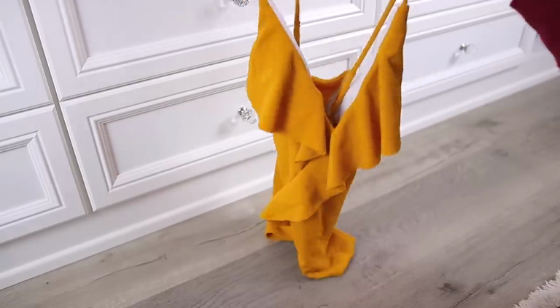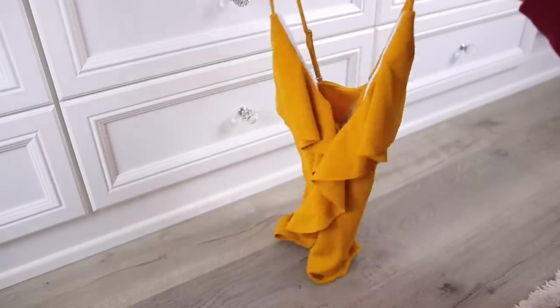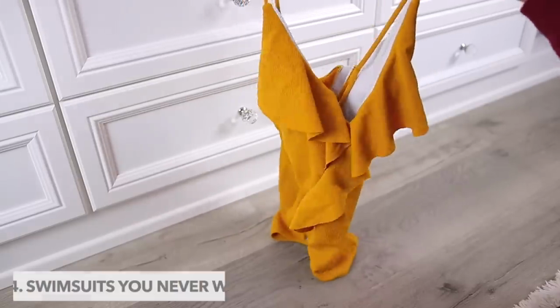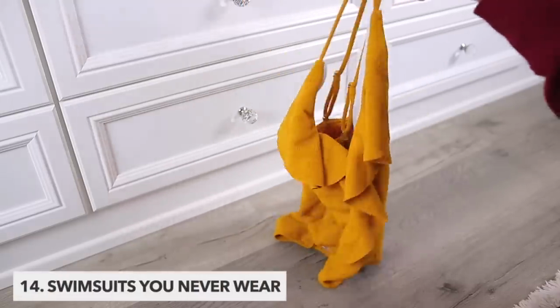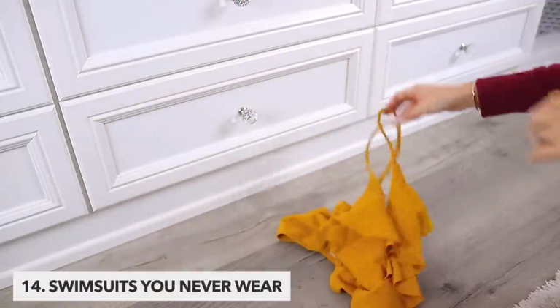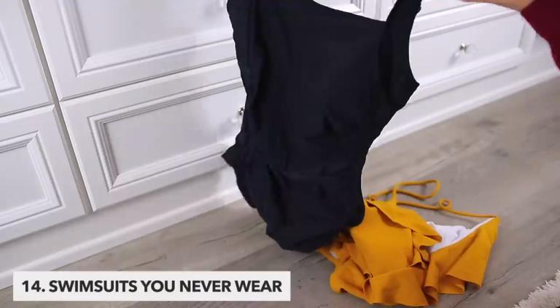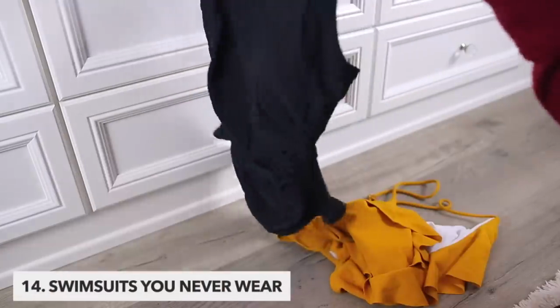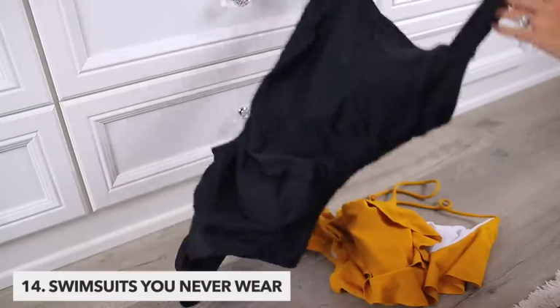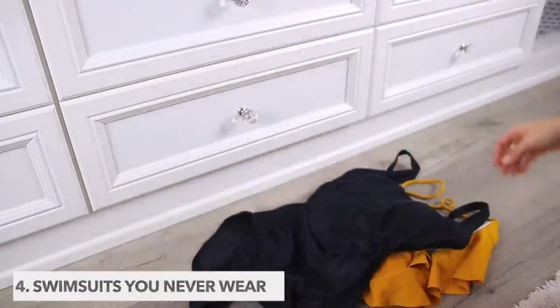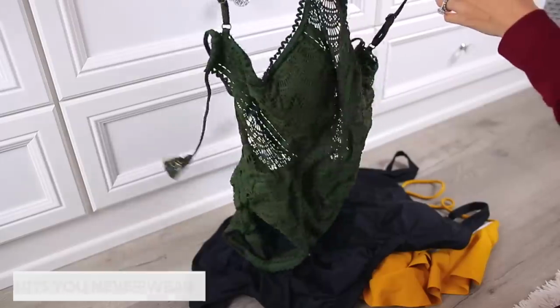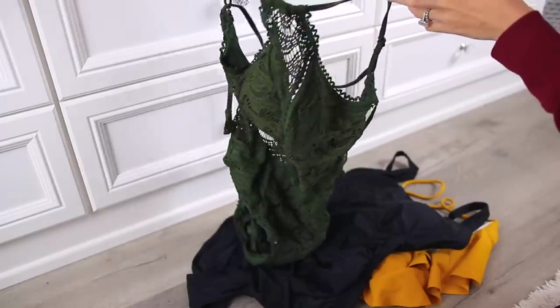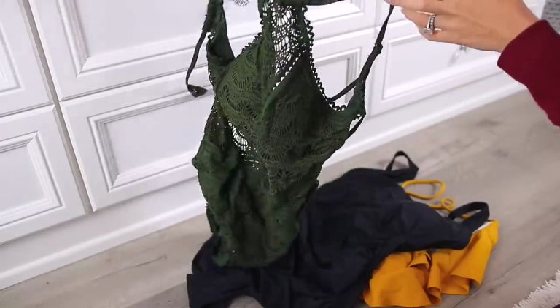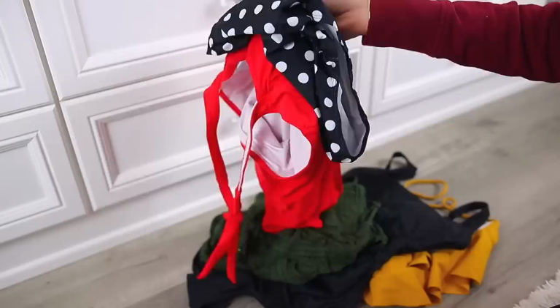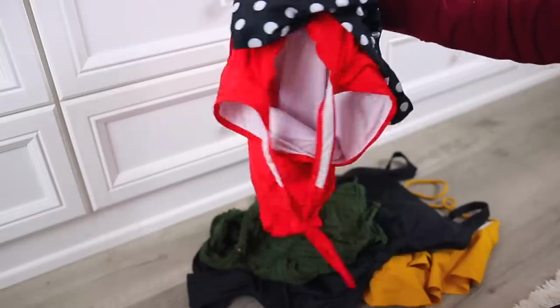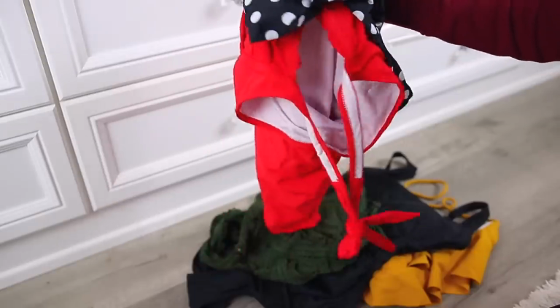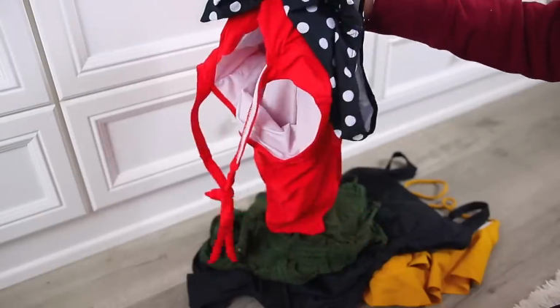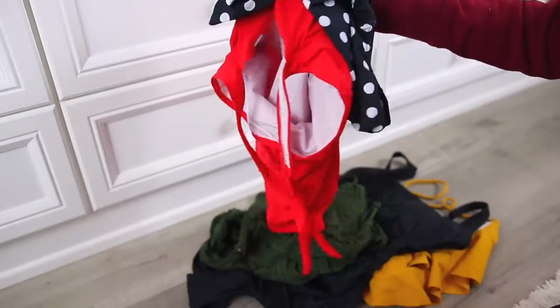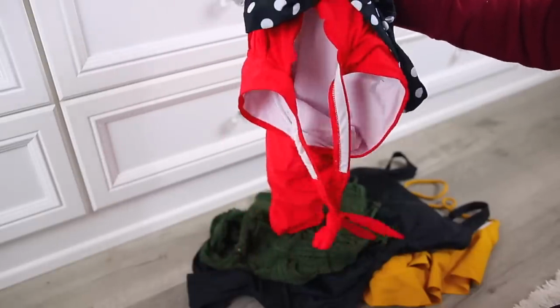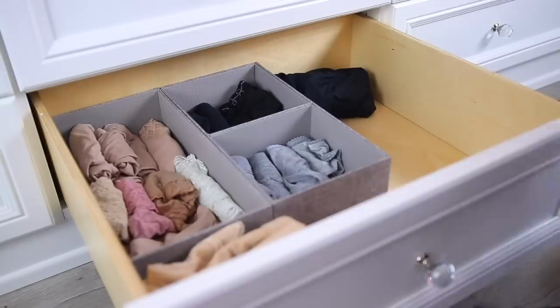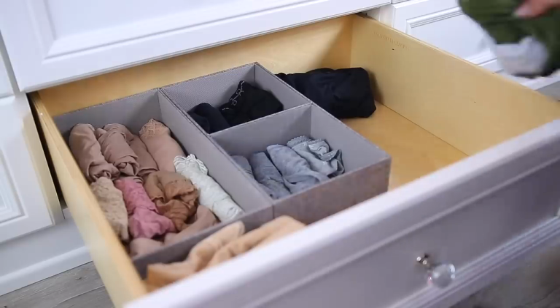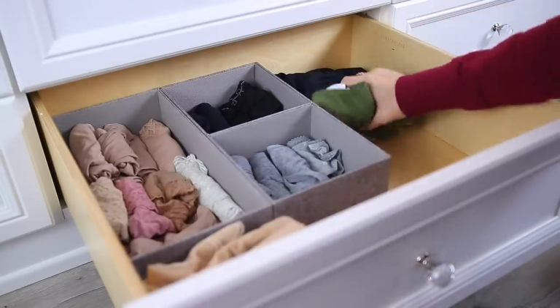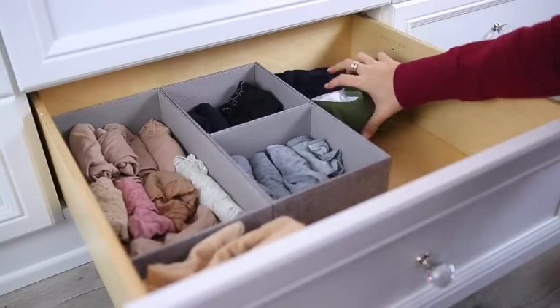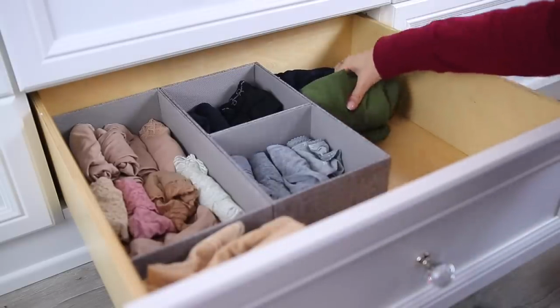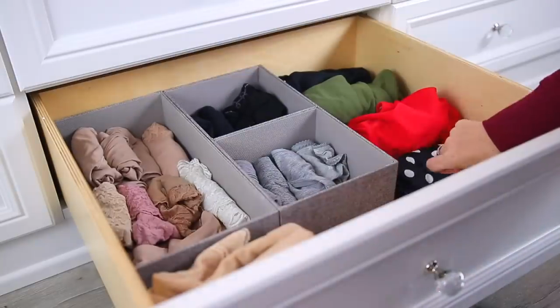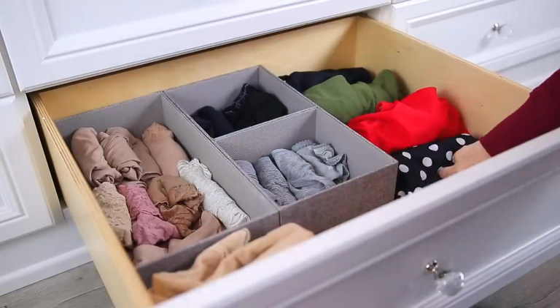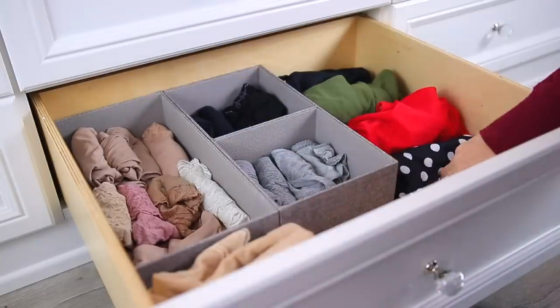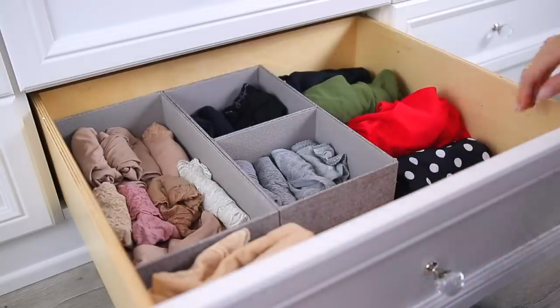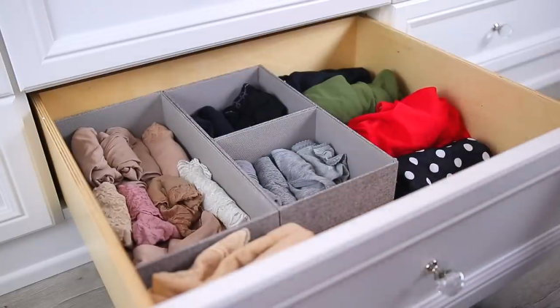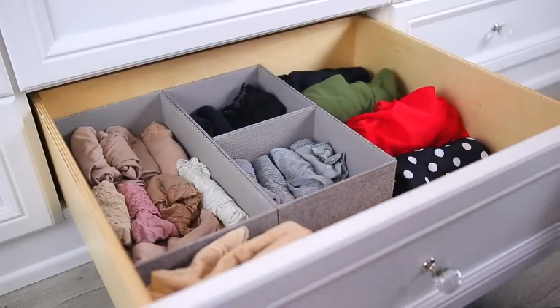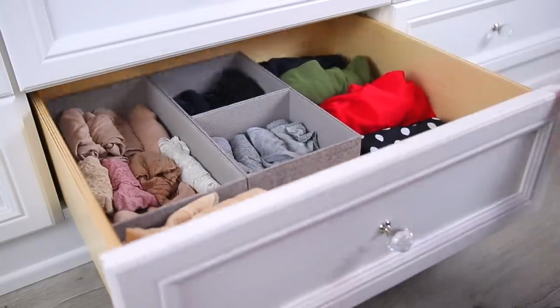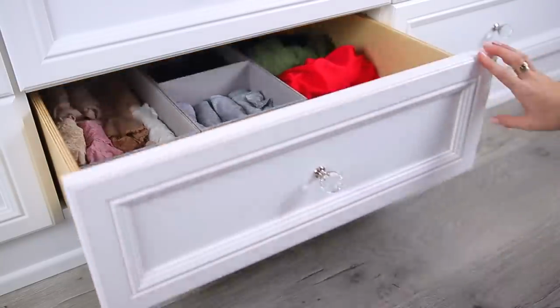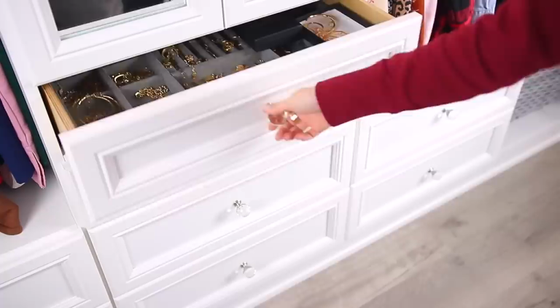Swimsuits you just never wear is another category to consider. It's kind of like our underwear and bras — we just have our favorites, or we tend to buy a new one at the beginning of the season. So donate the ones you just never reach for.